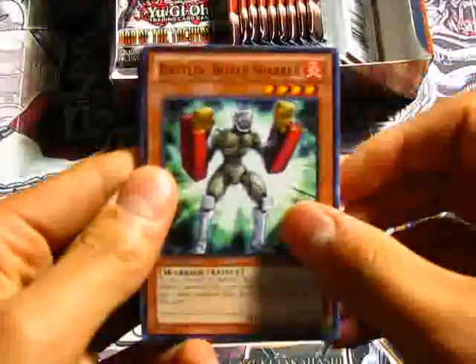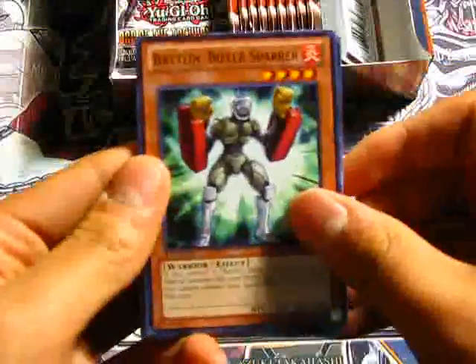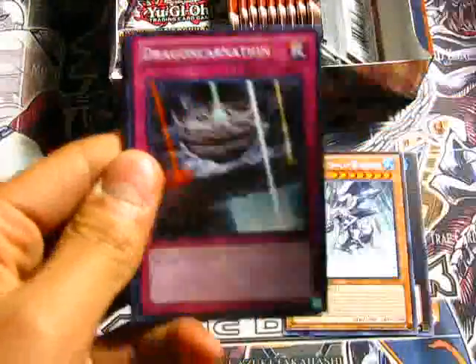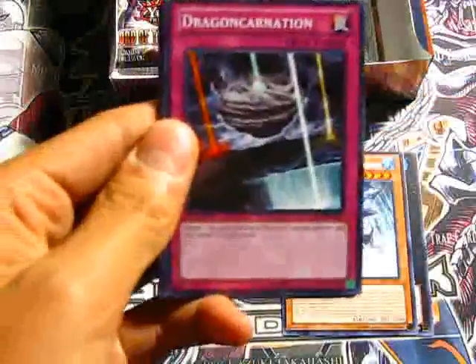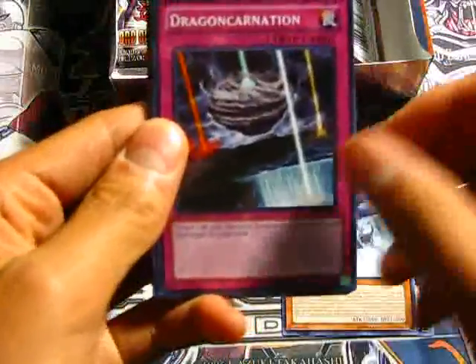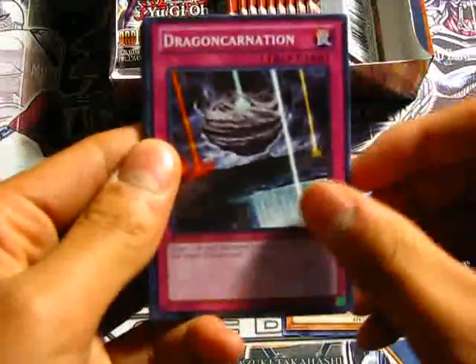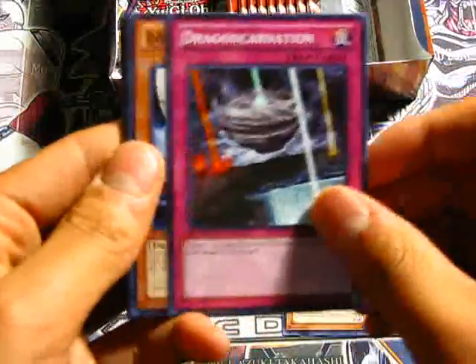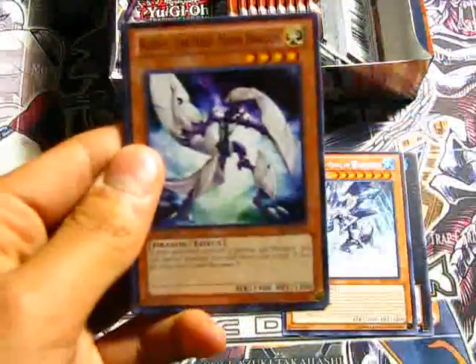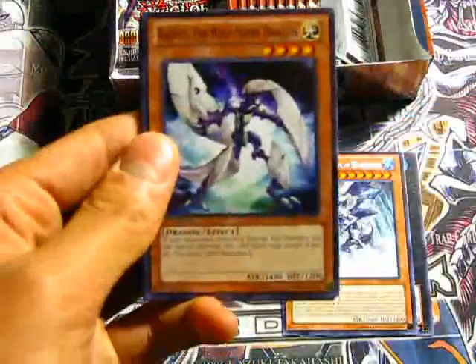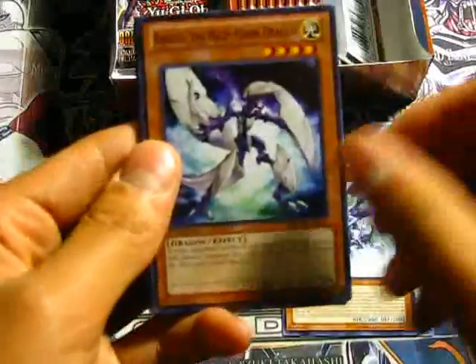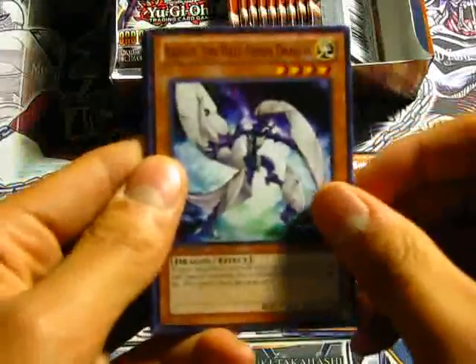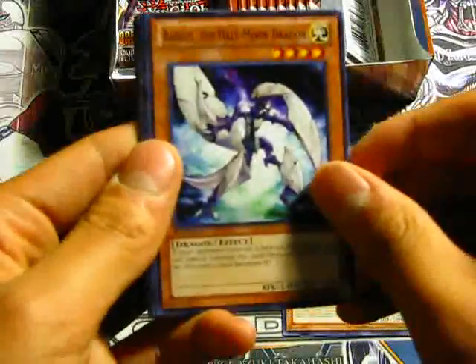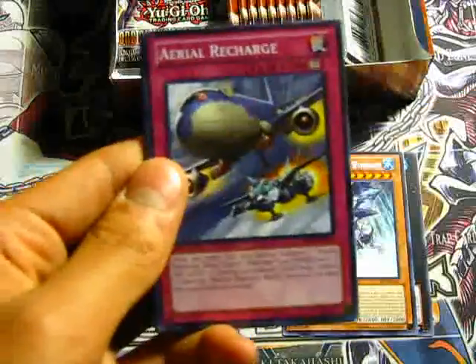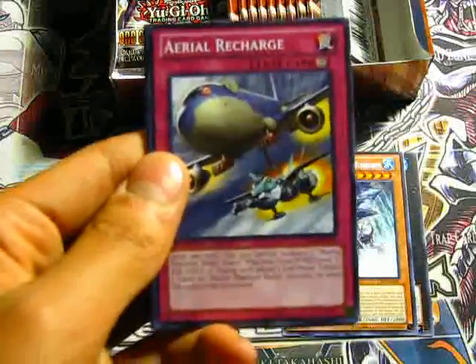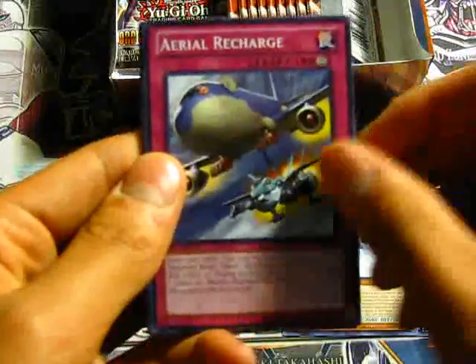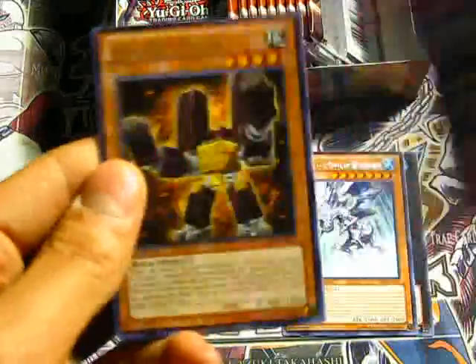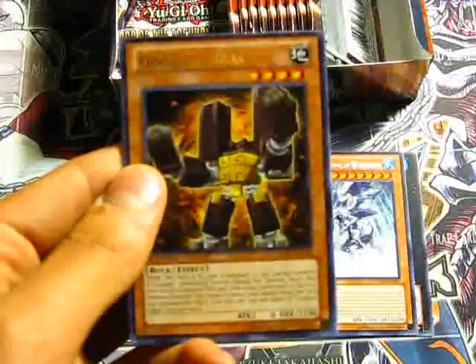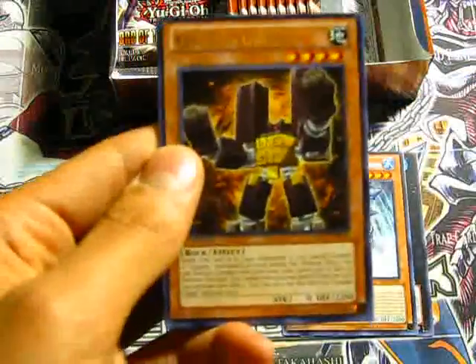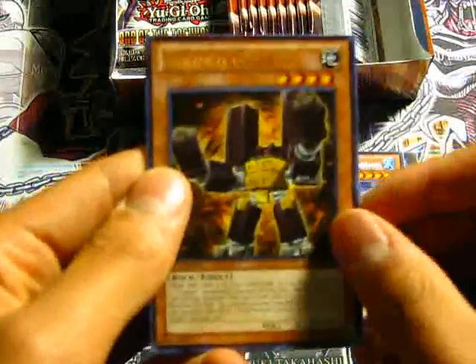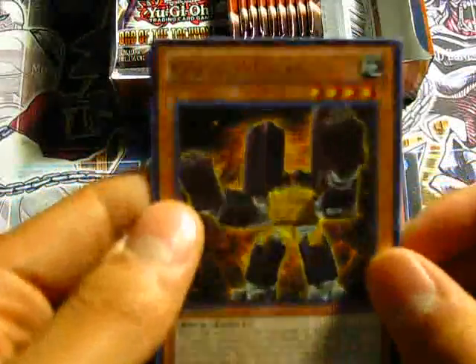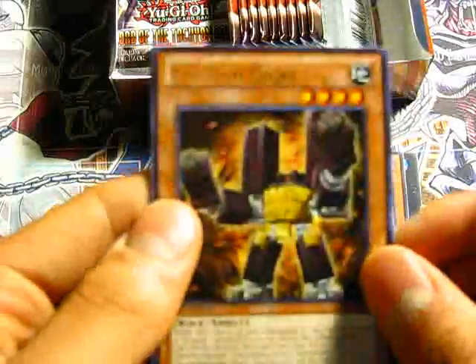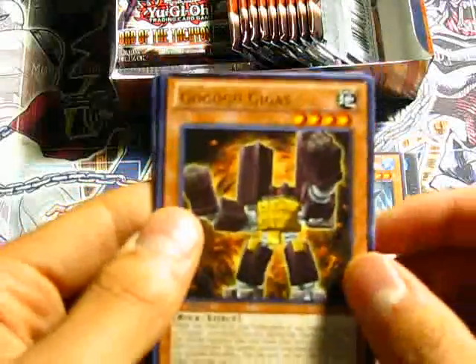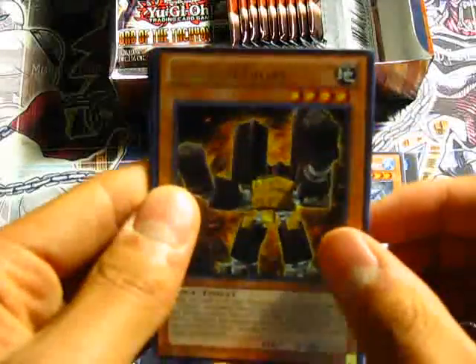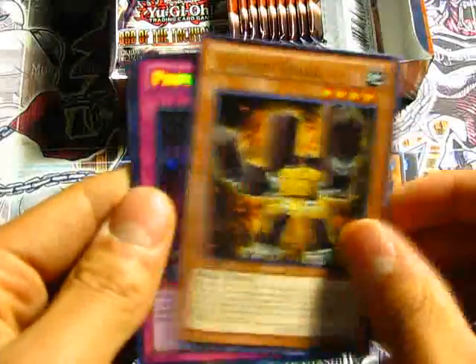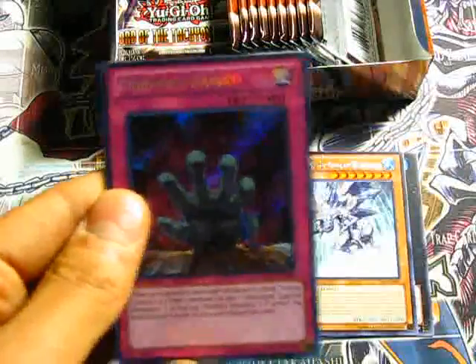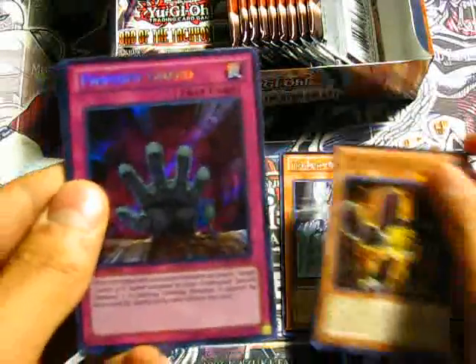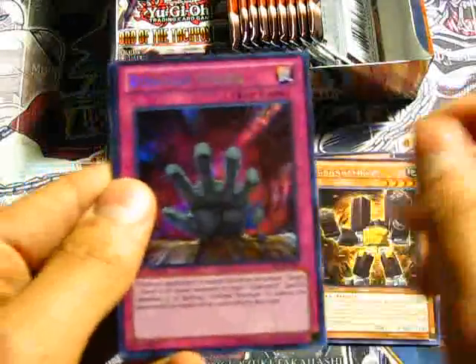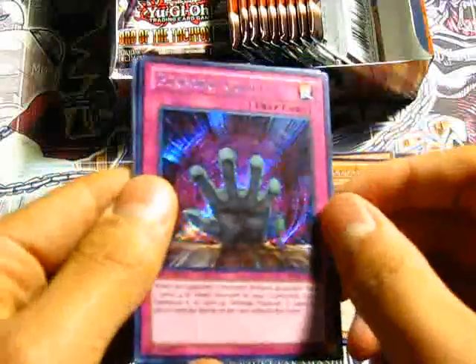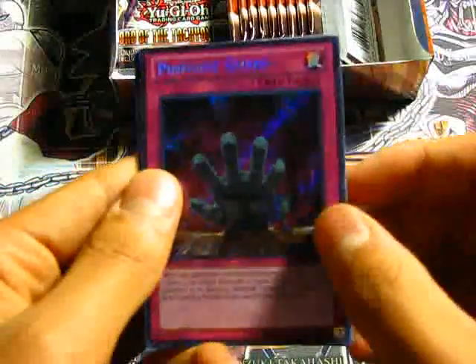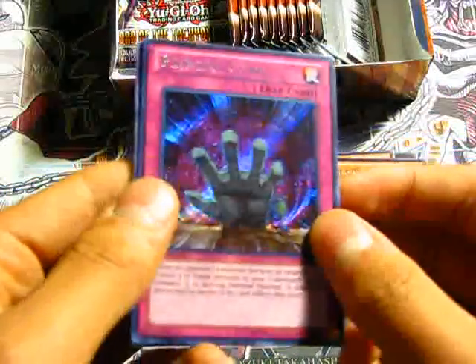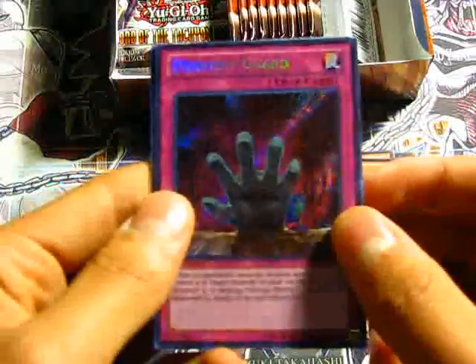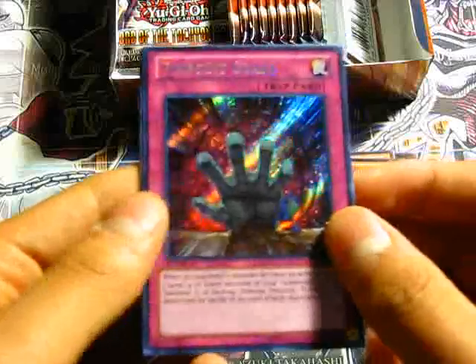Battle Boxer Sparer, Dragon Carnation, Radius the Half Moon Dragon, Aerial Recharge, and a rare Go-Go-Go Gigas. And there's our secret — Pinpoint Guard.